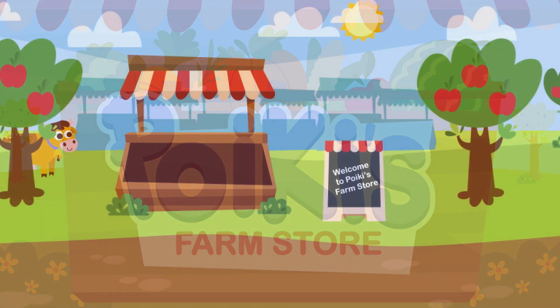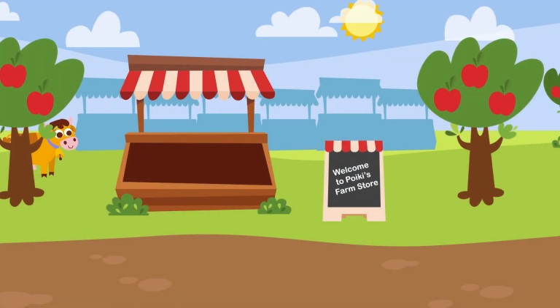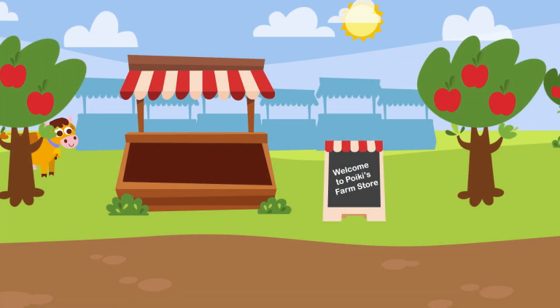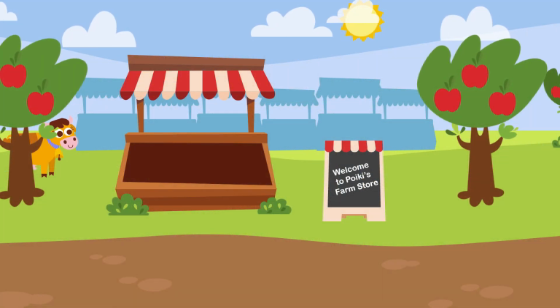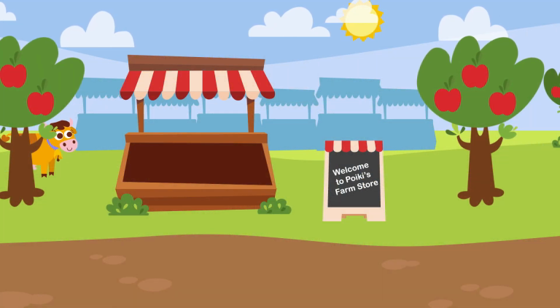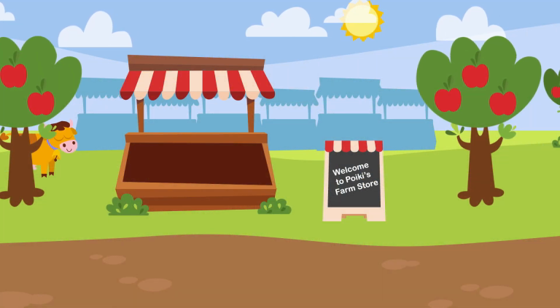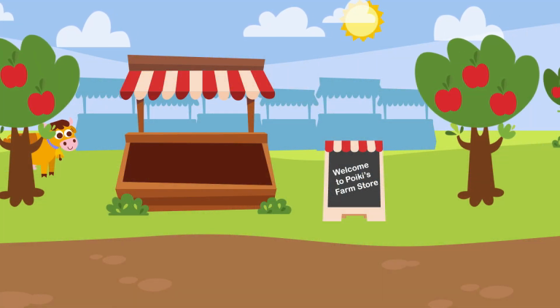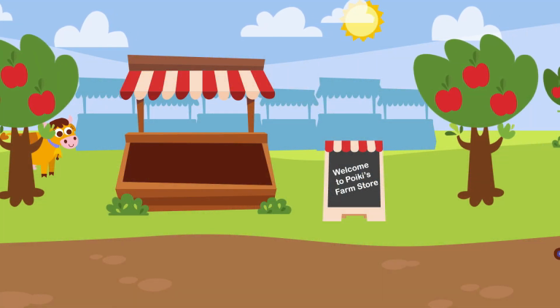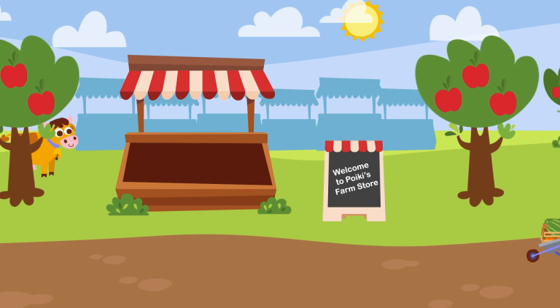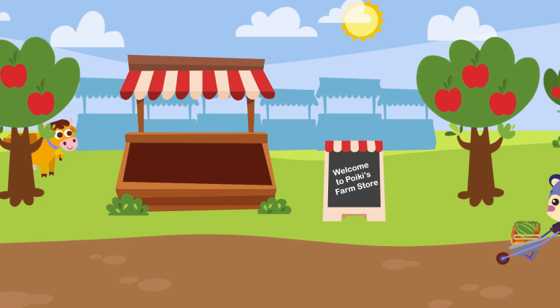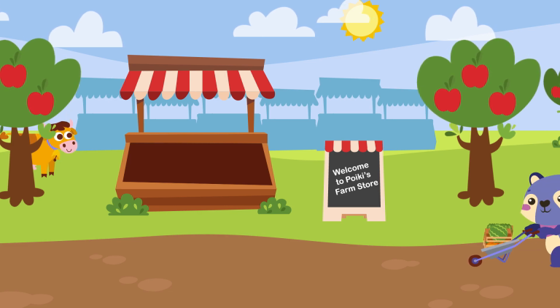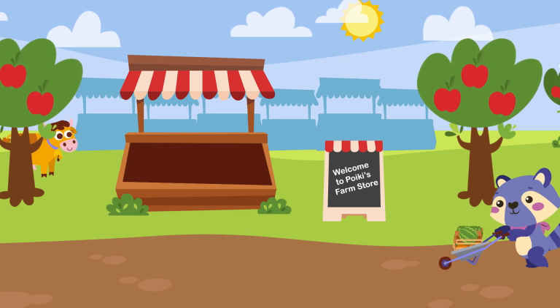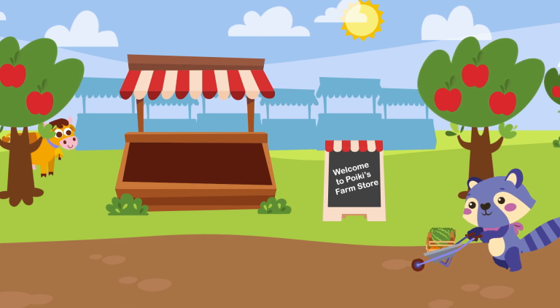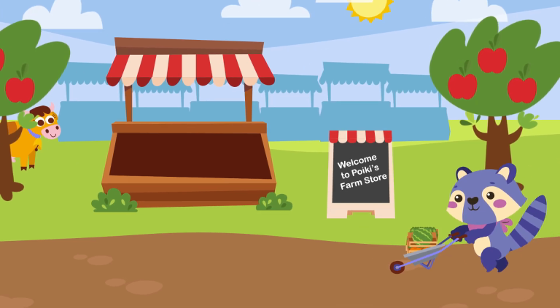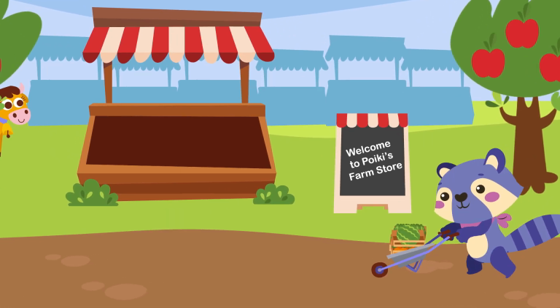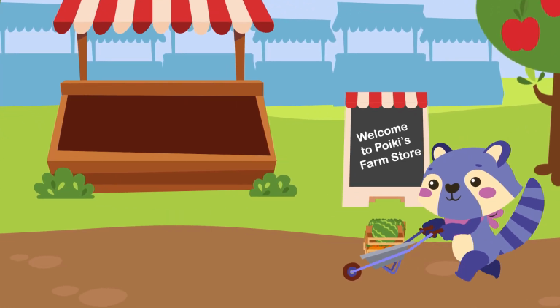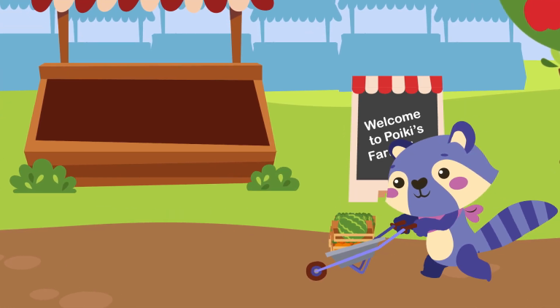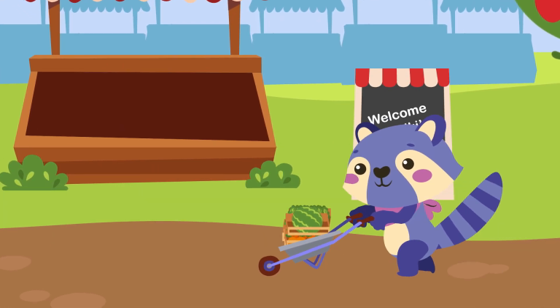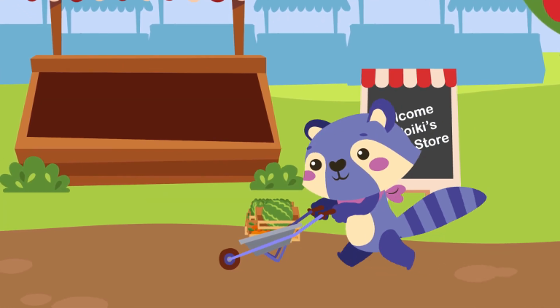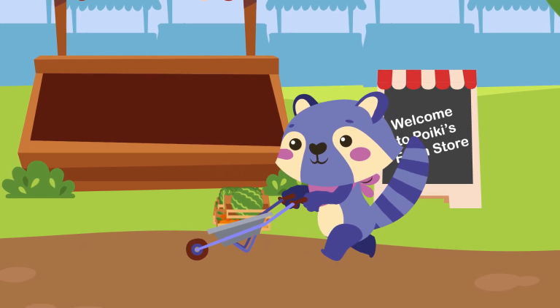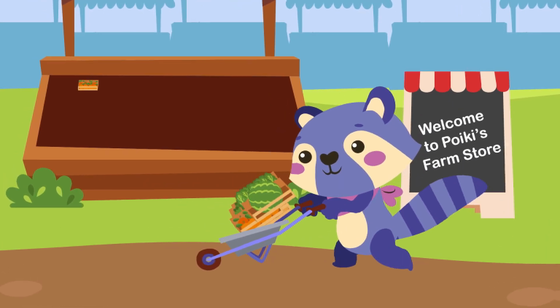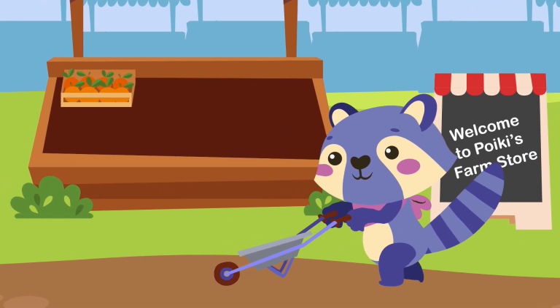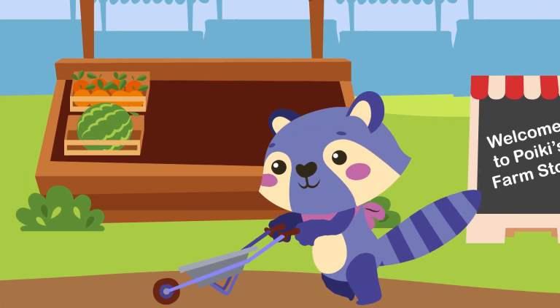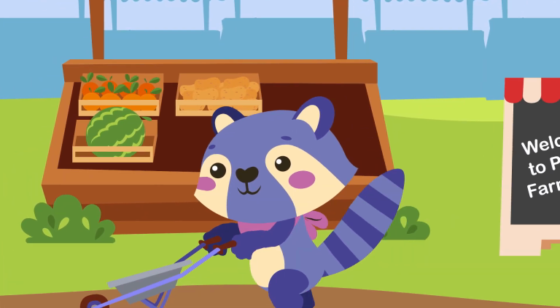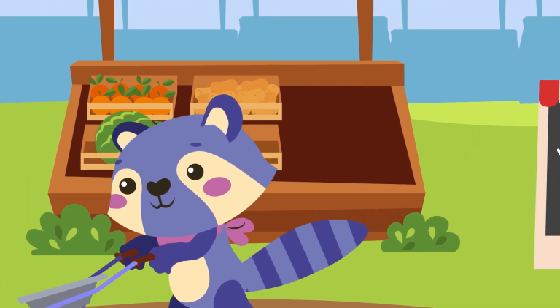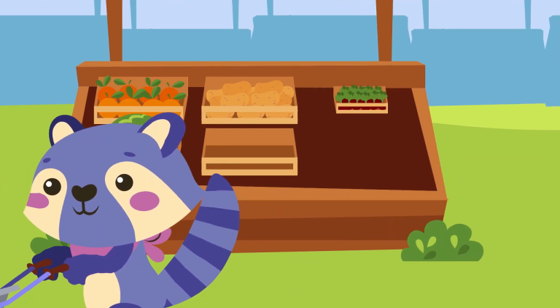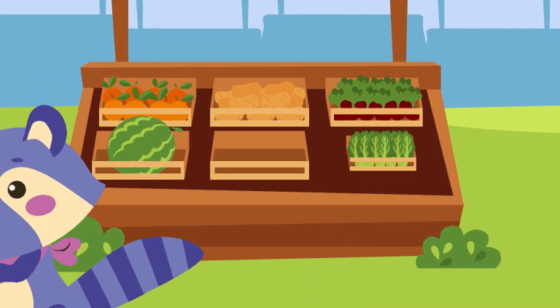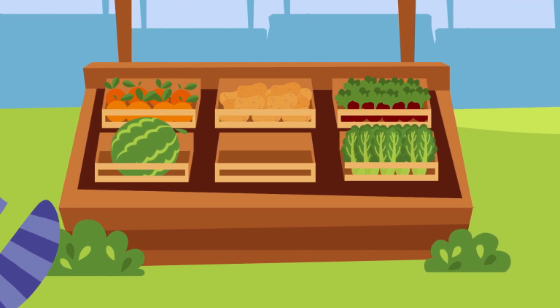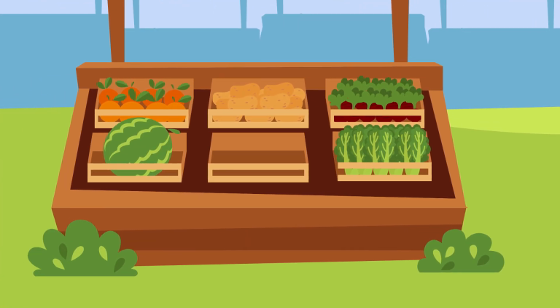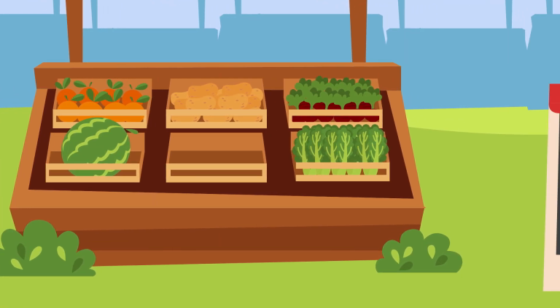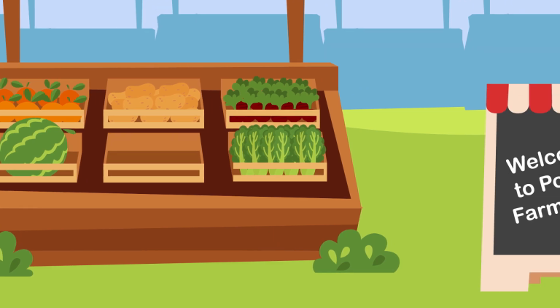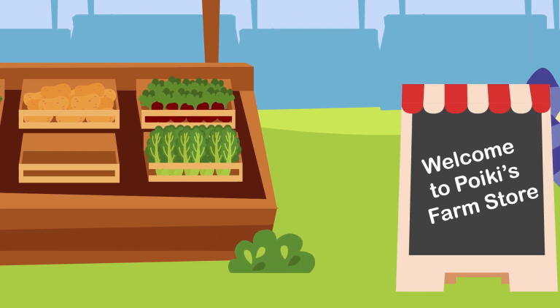Welcome to Poiki's farm. It's Saturday, and Poiki is organizing his fruit and vegetable stand. Every Saturday, he sells what he harvests on his farm to the people that live in Poiki land.